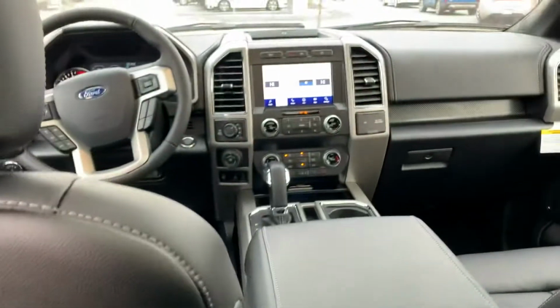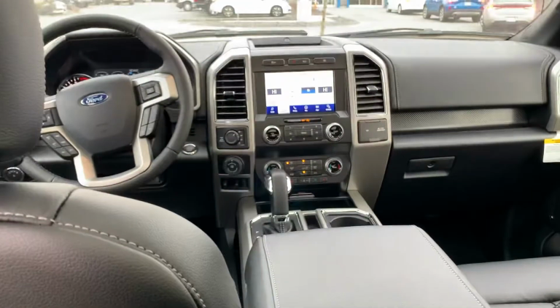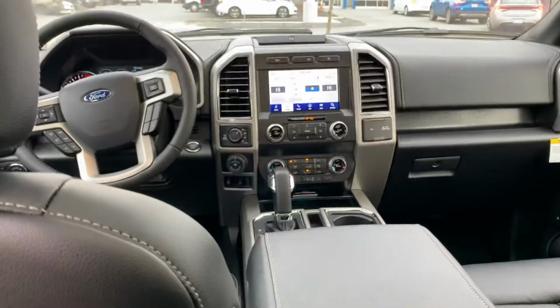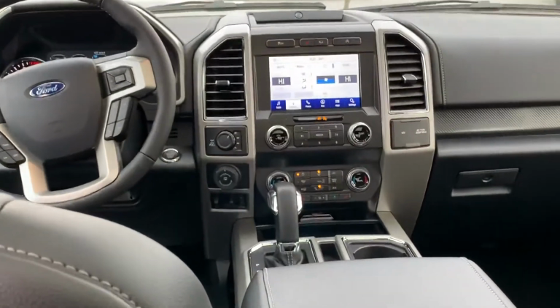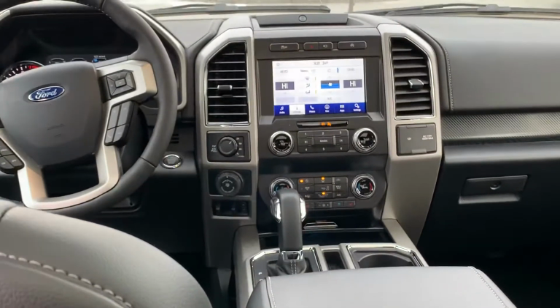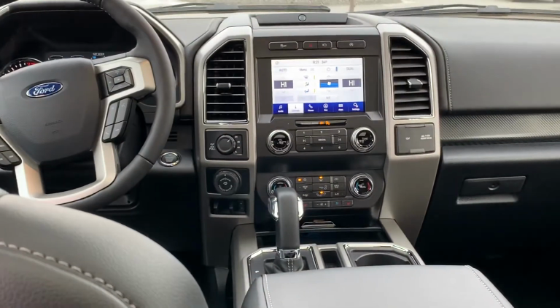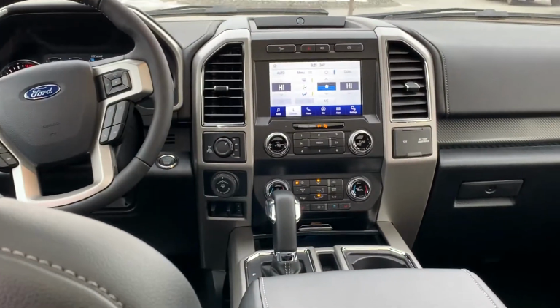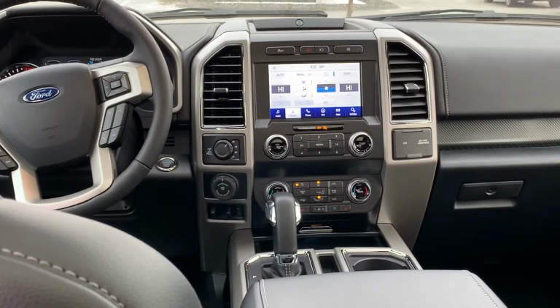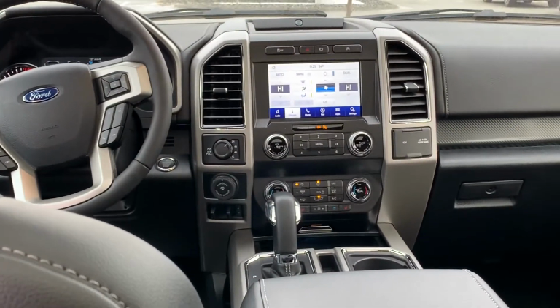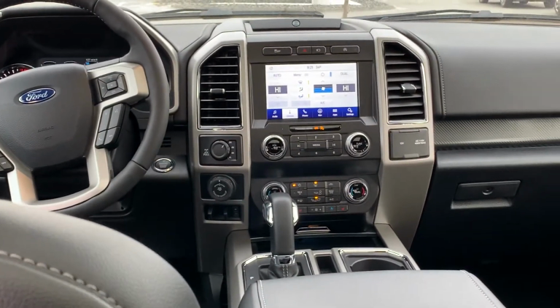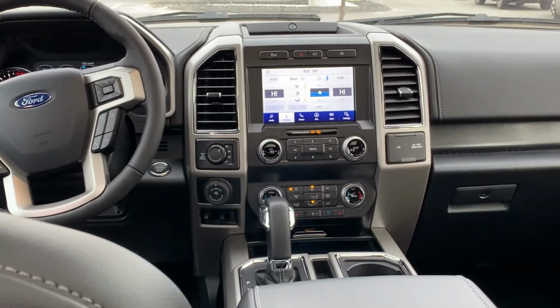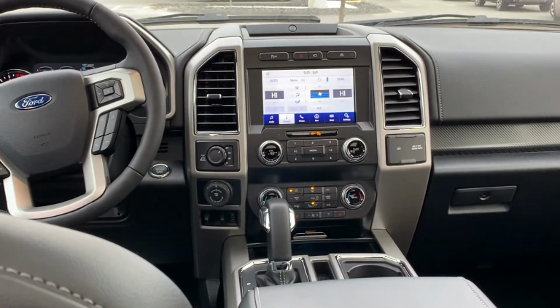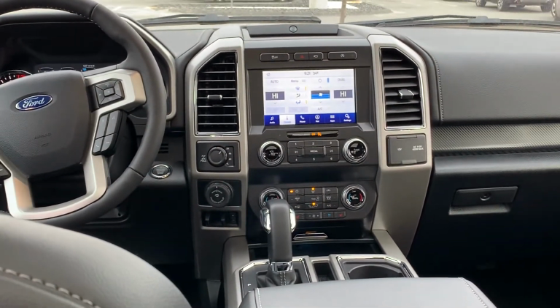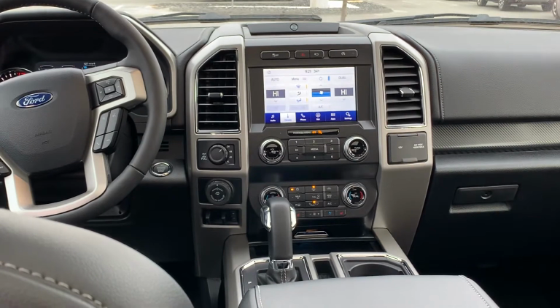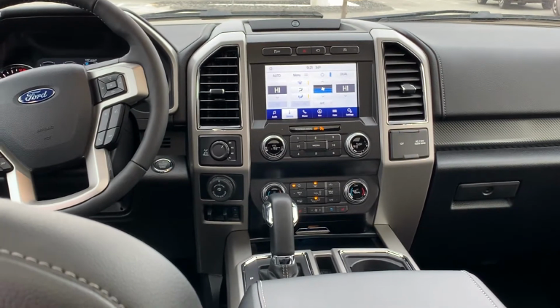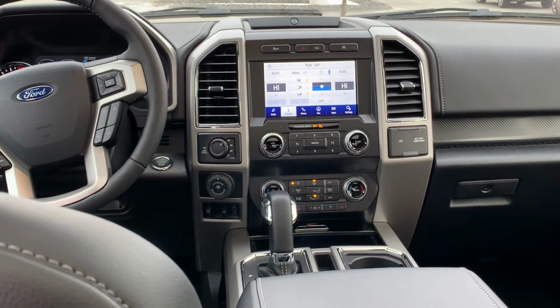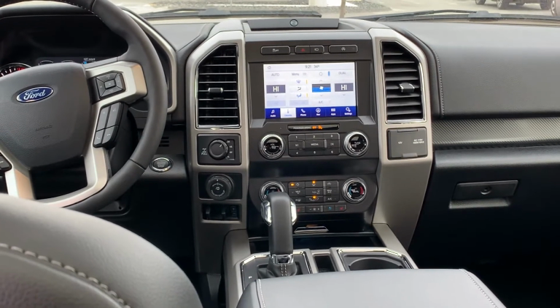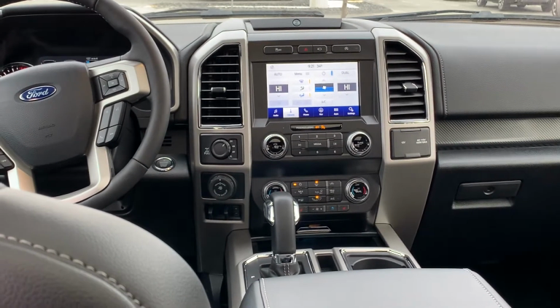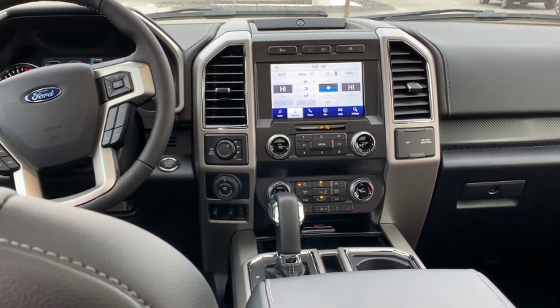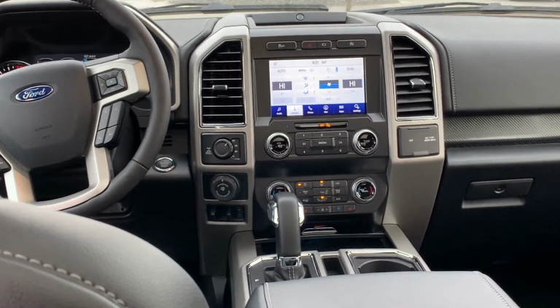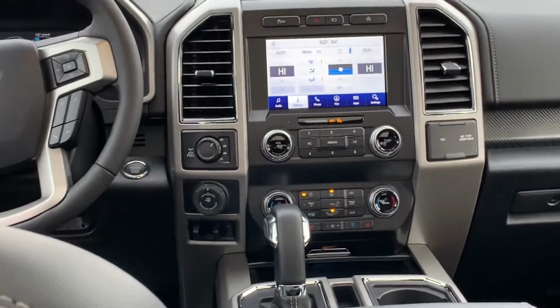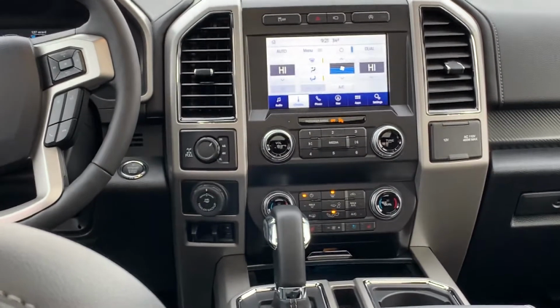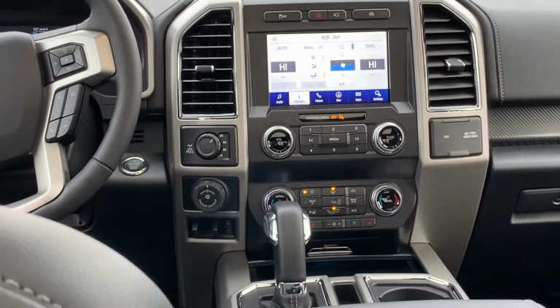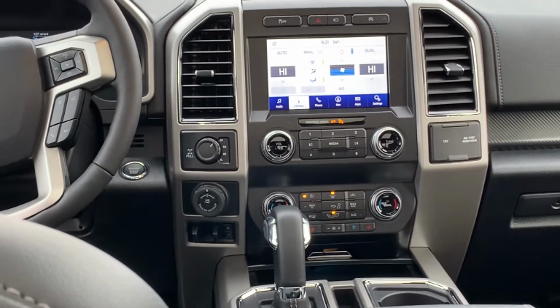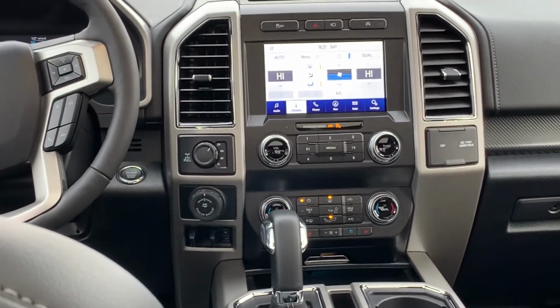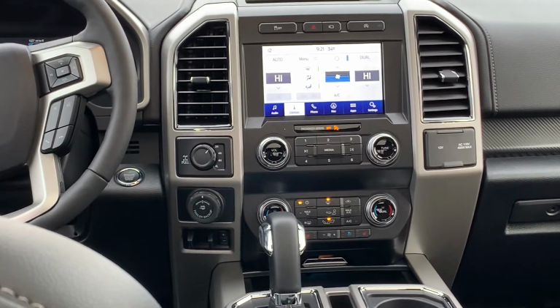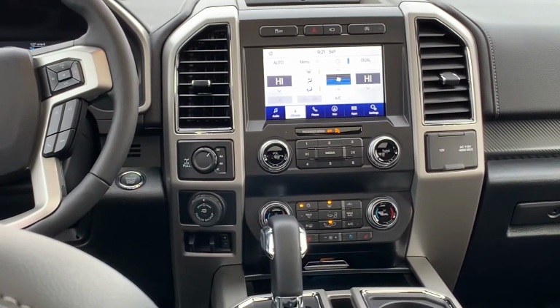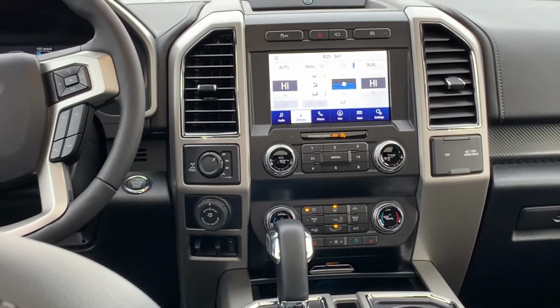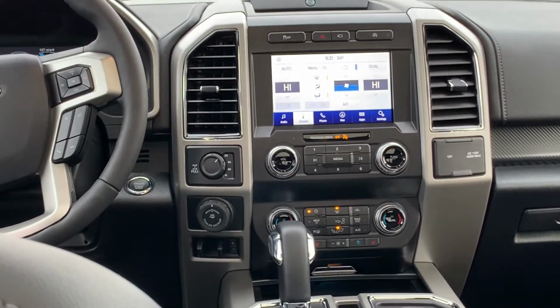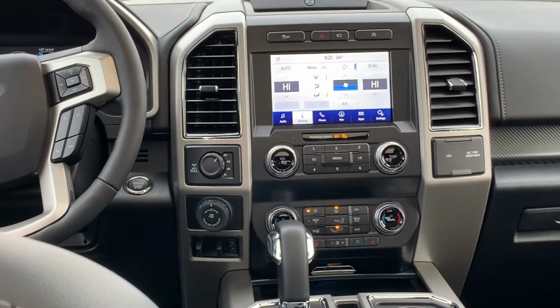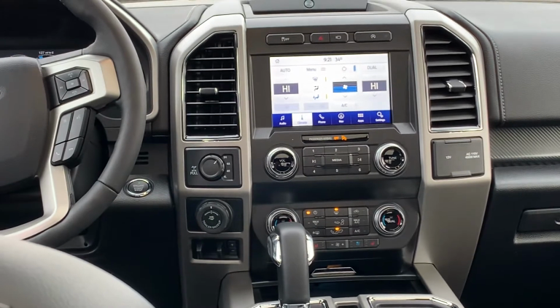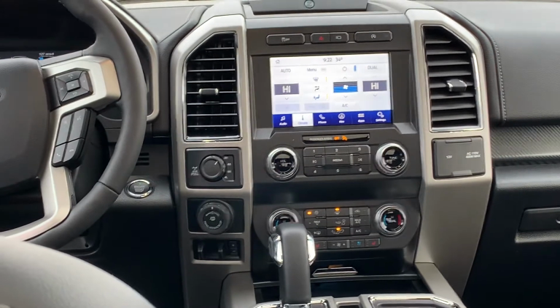Here is a view of the SYNC 3 touchscreen display, which does feature factory navigation, rear view camera, and rear sensing system.